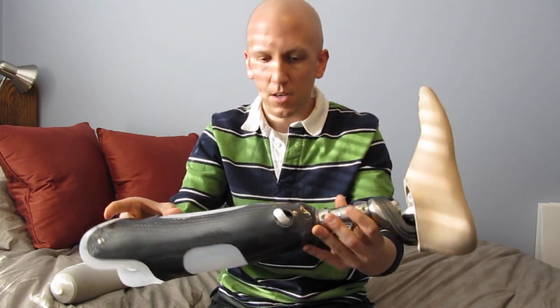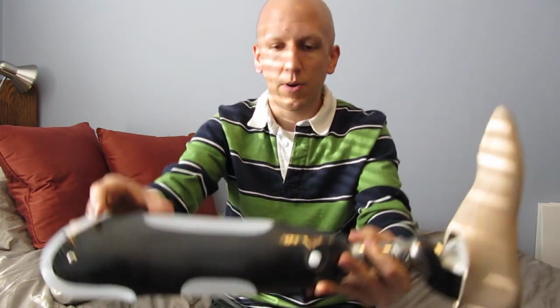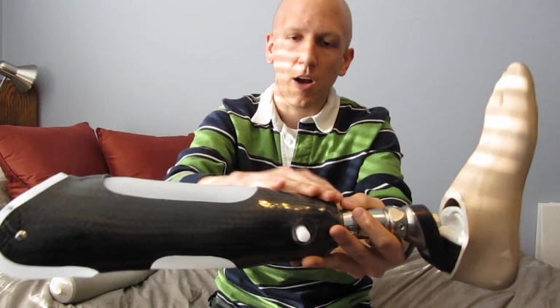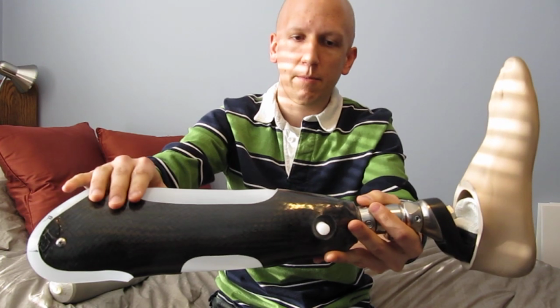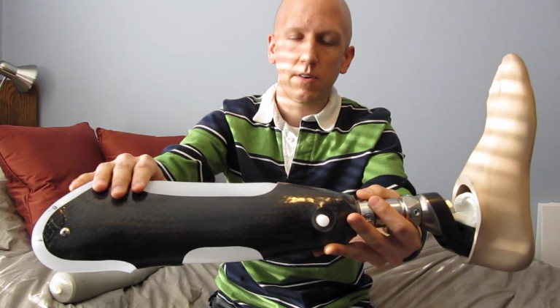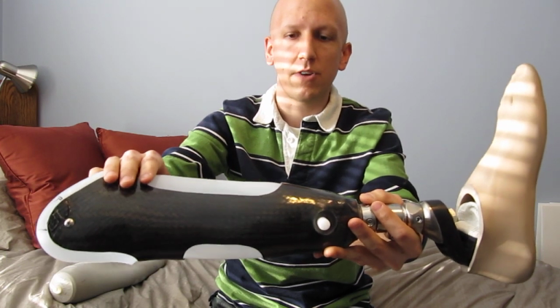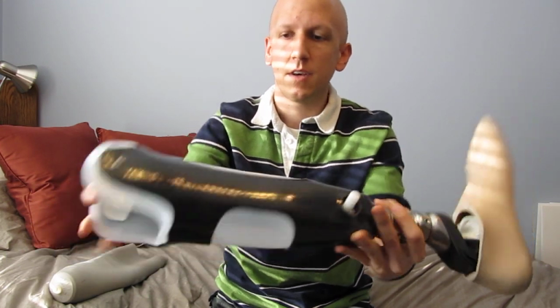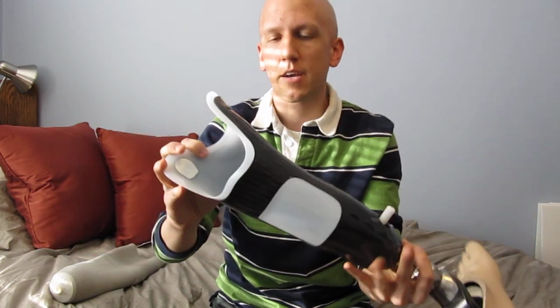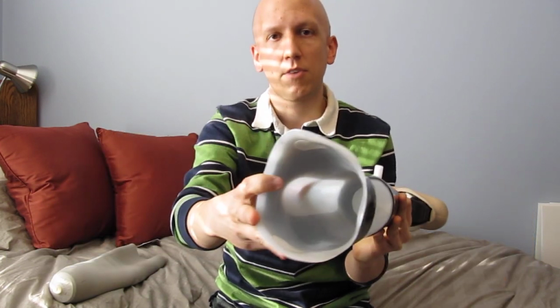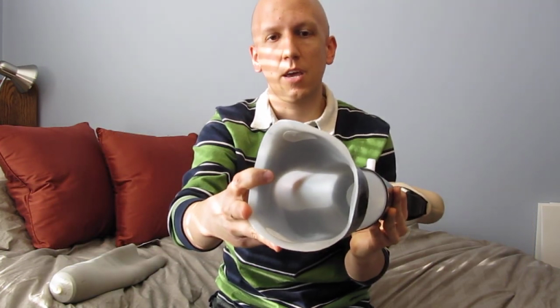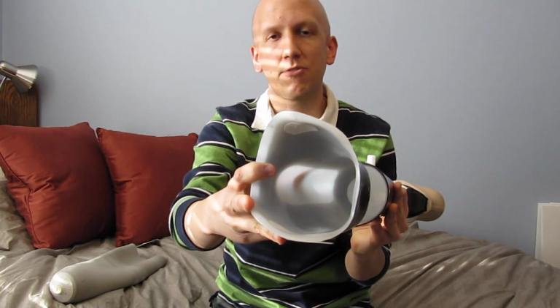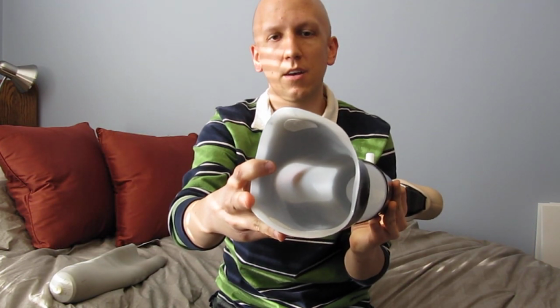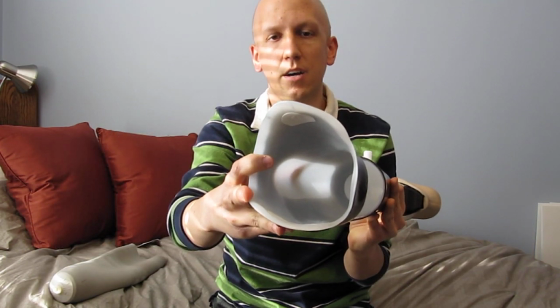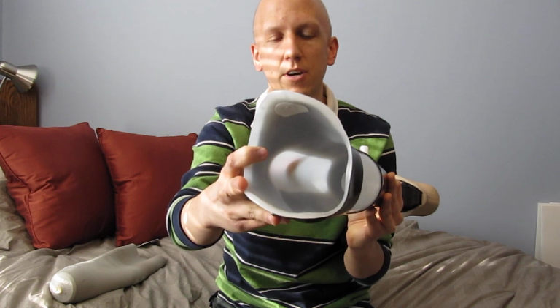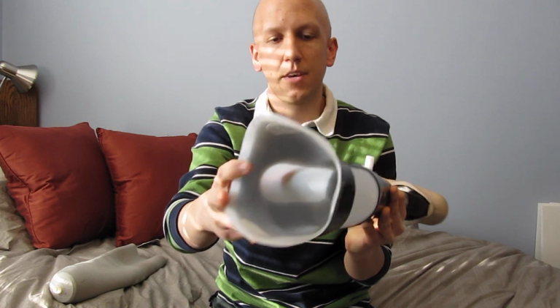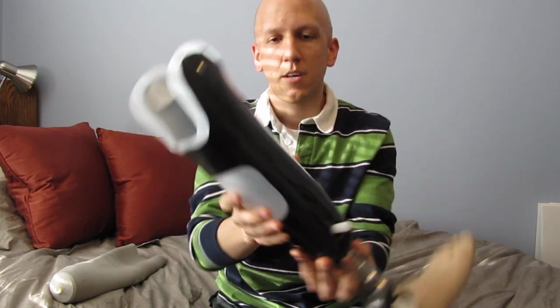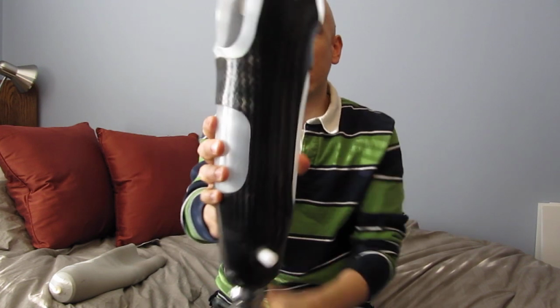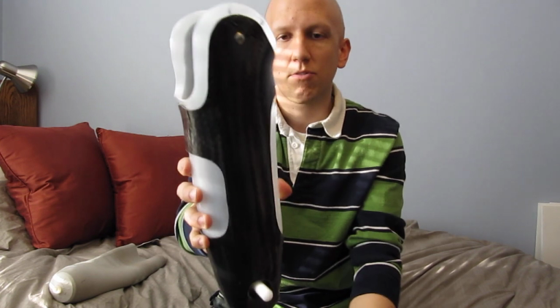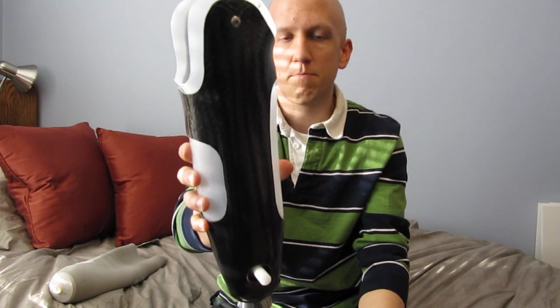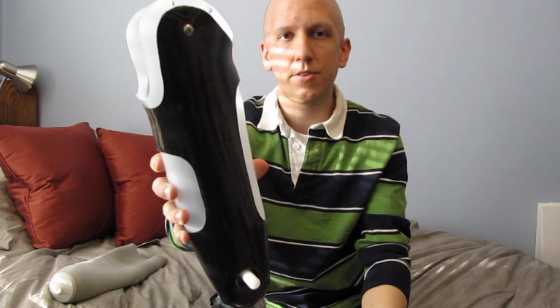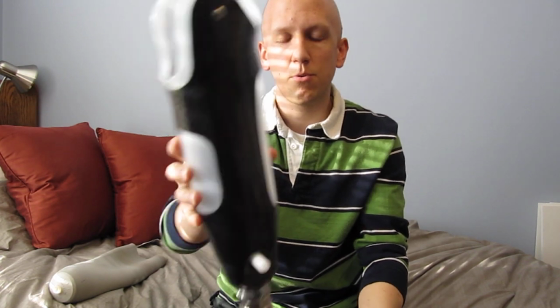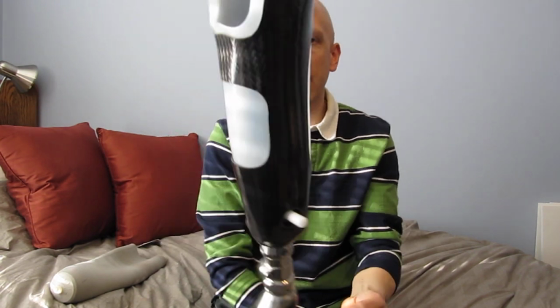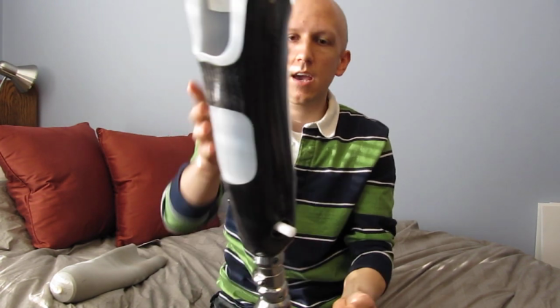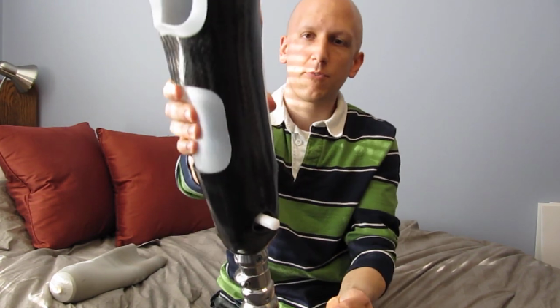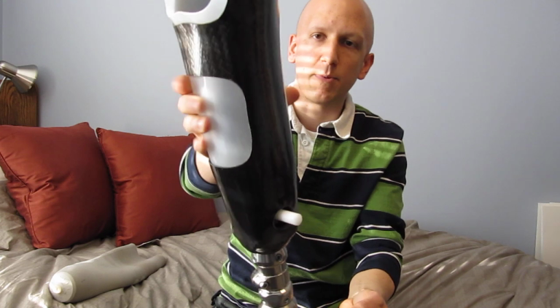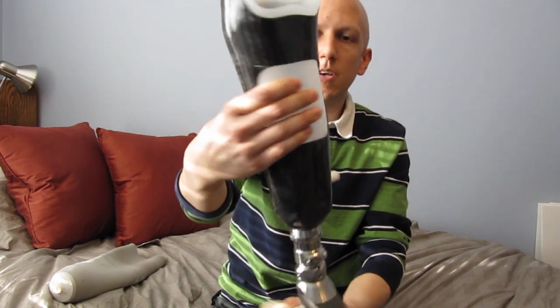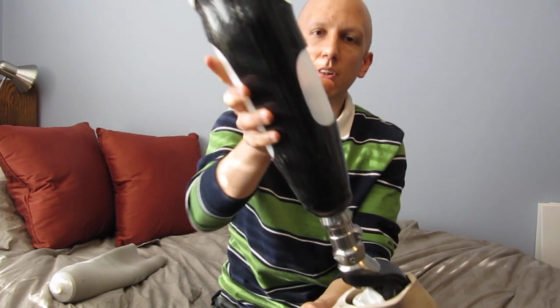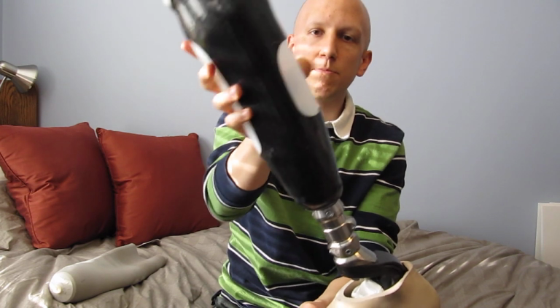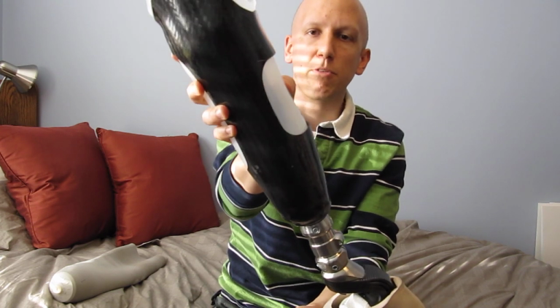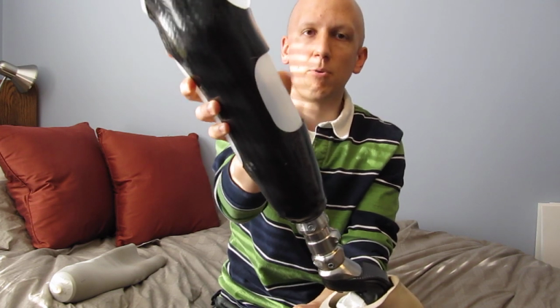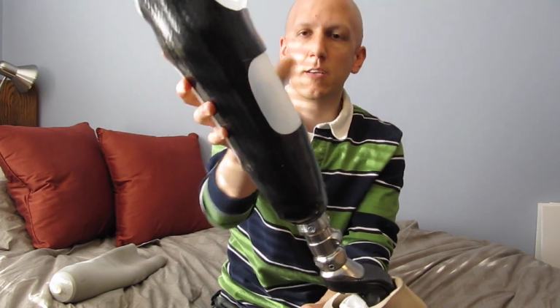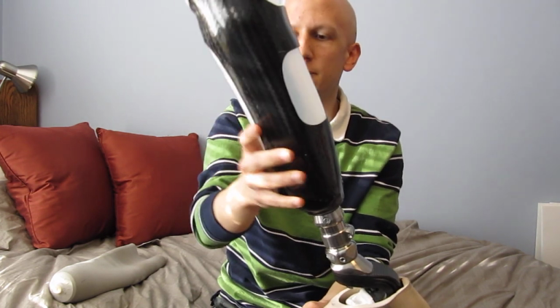It has a carbon fiber outer shell and that covers a plastic inner shell. The plastic is molded to my leg and it's flexible, which allows it to move with me as I walk. It's pretty comfortable.